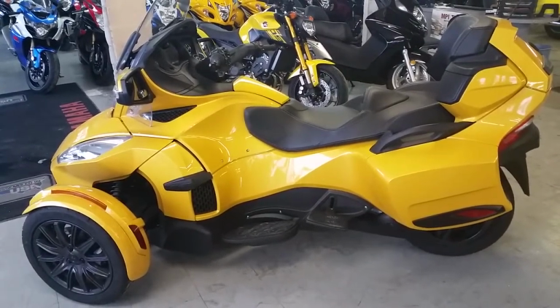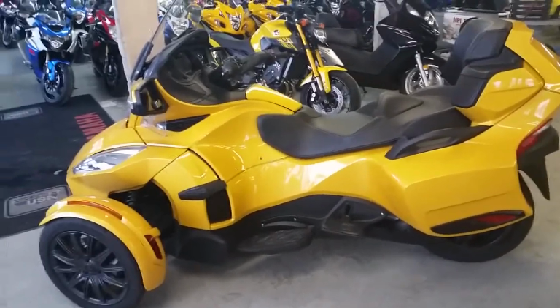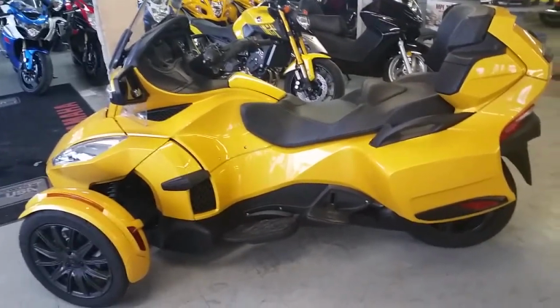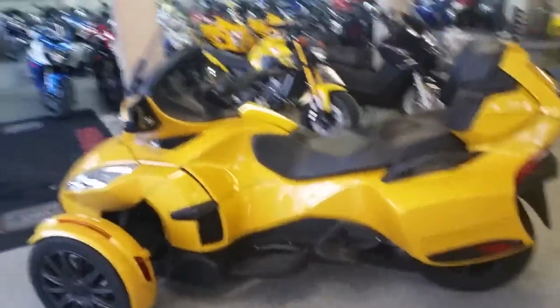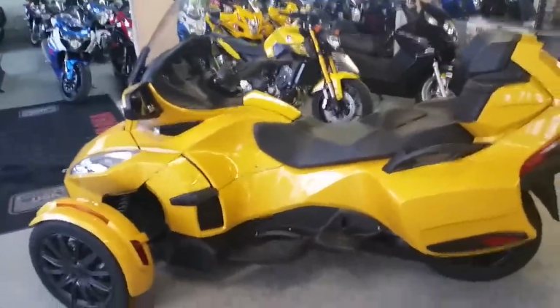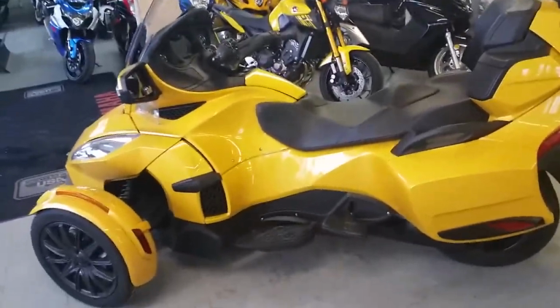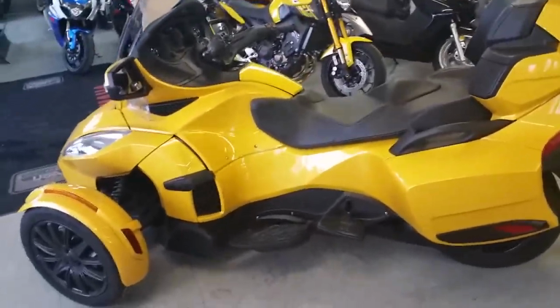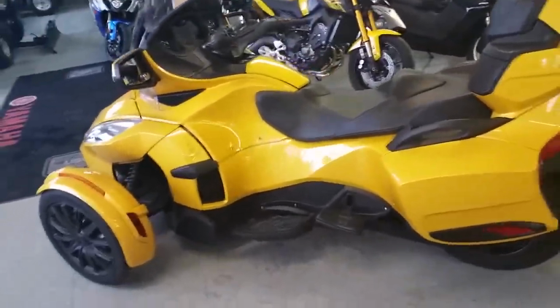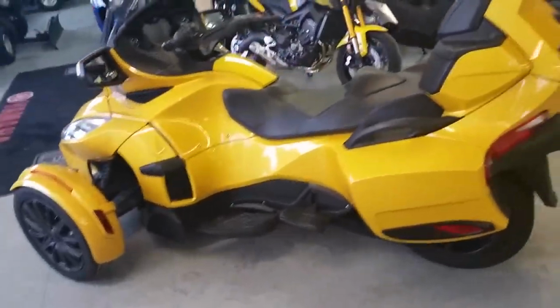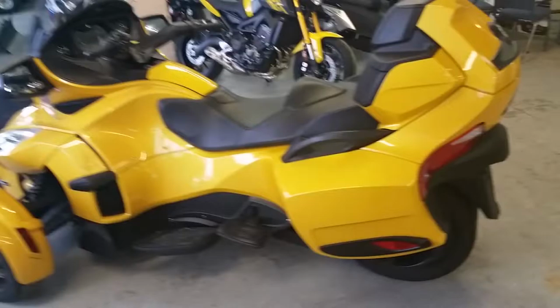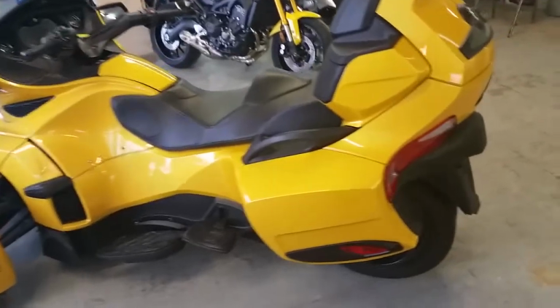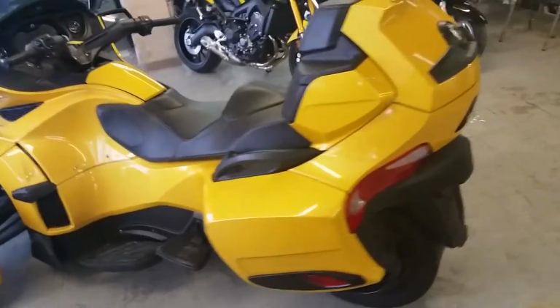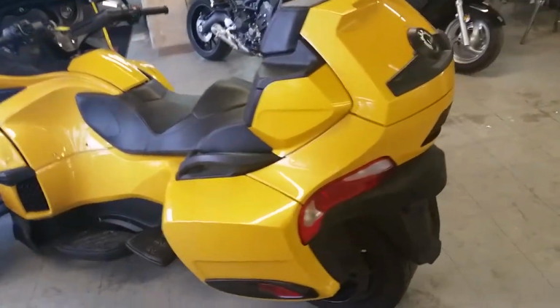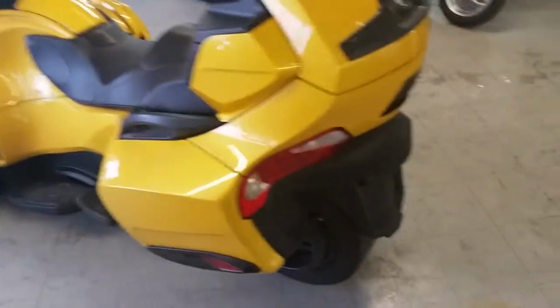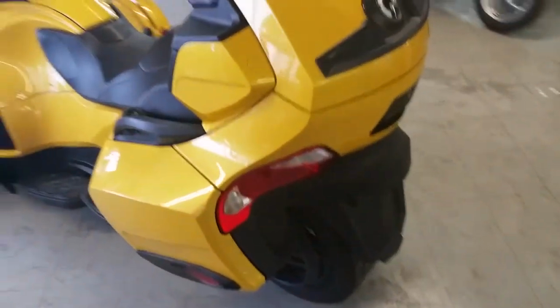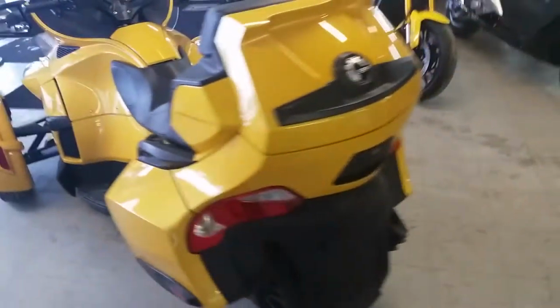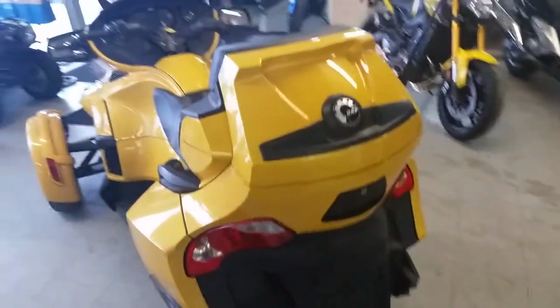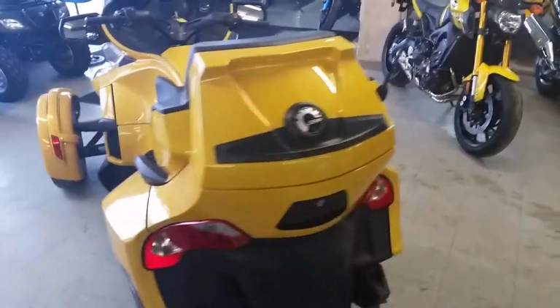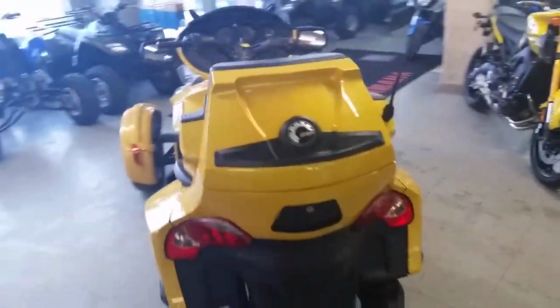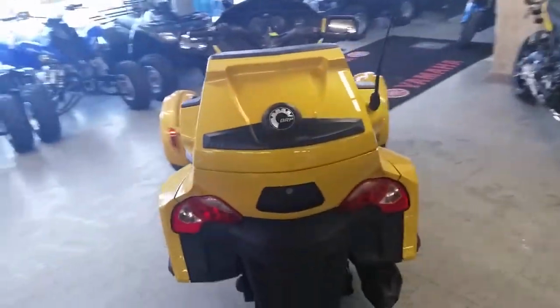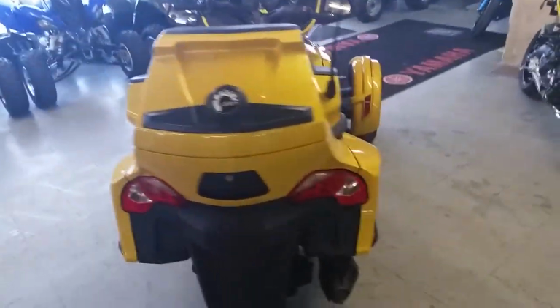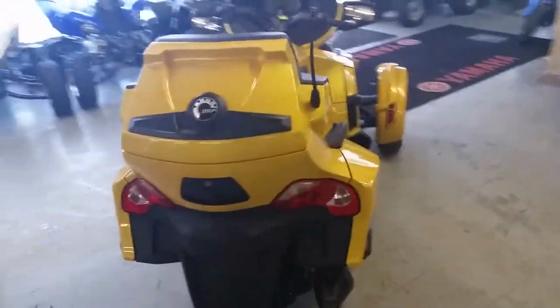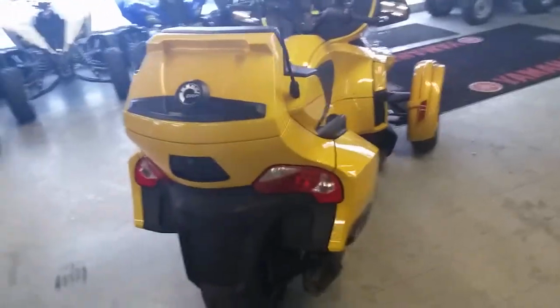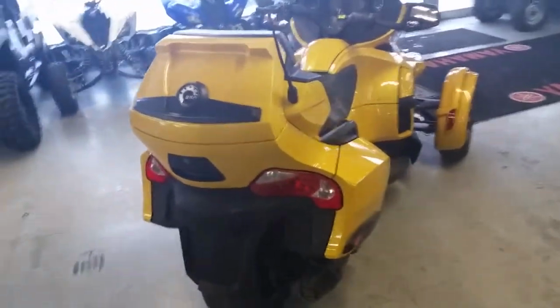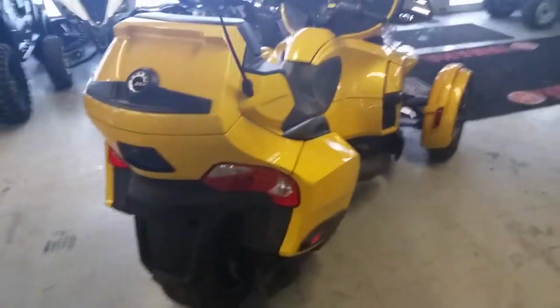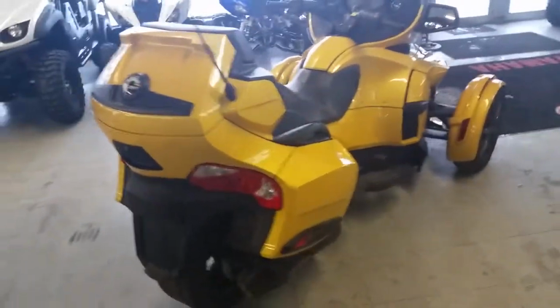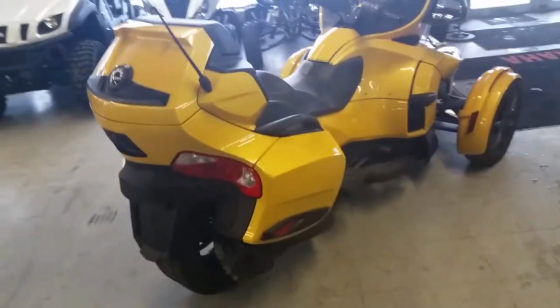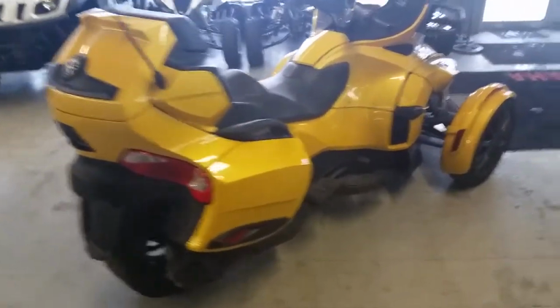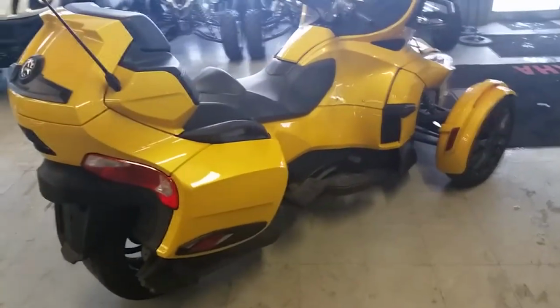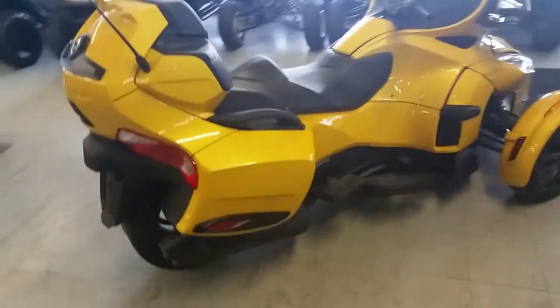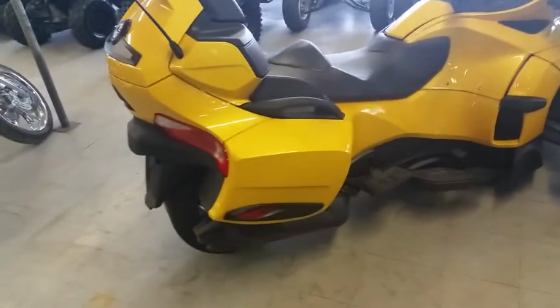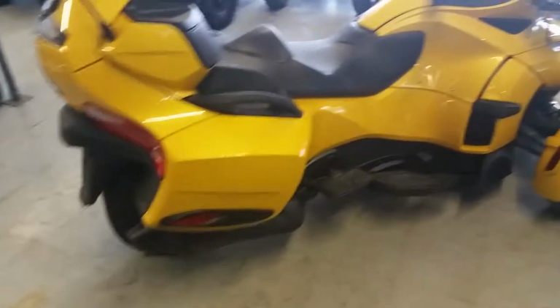At Approval Power Sports, we got financing for everybody. We got over 400 used bikes on our showroom floor. We have a 2013 Can-Am Spyder RT-S SE5 for sale with all the extras — this thing's got it all, electric shift,